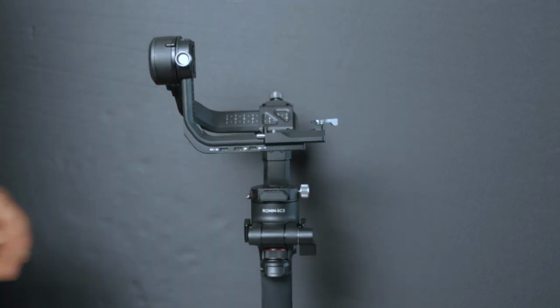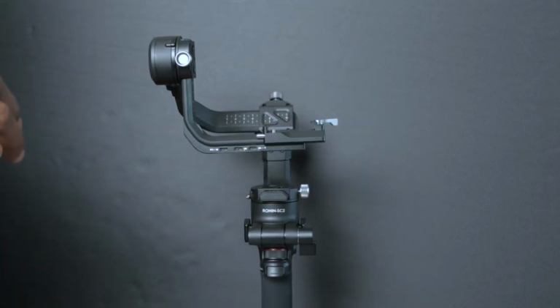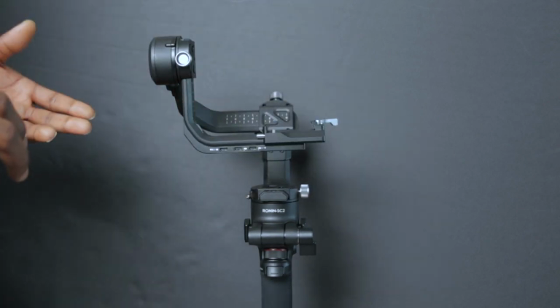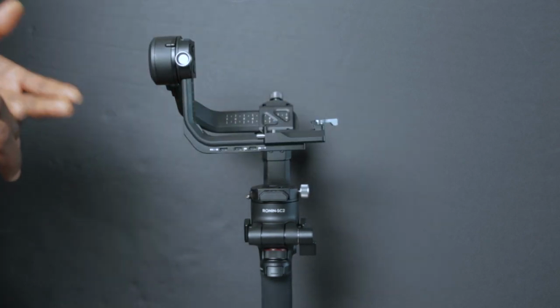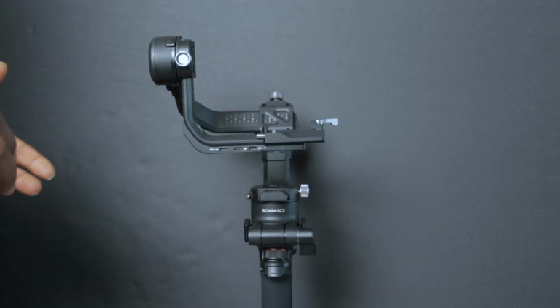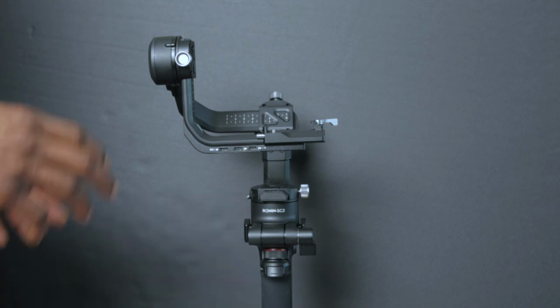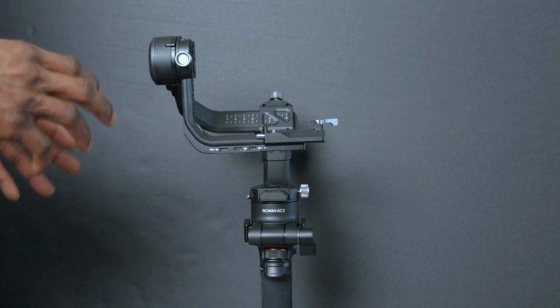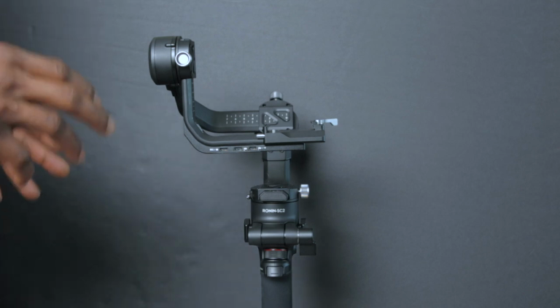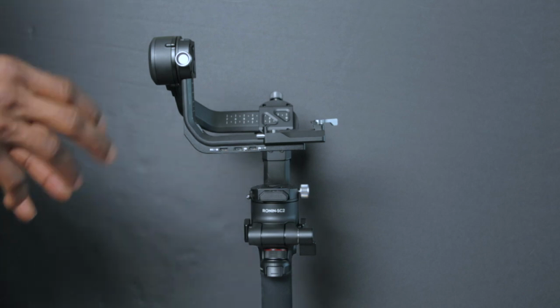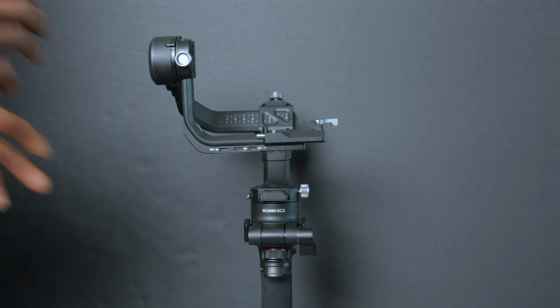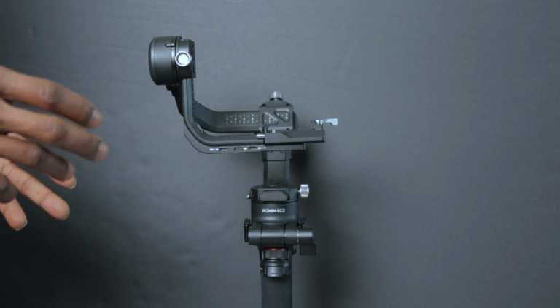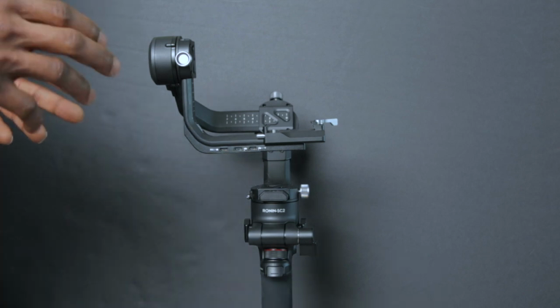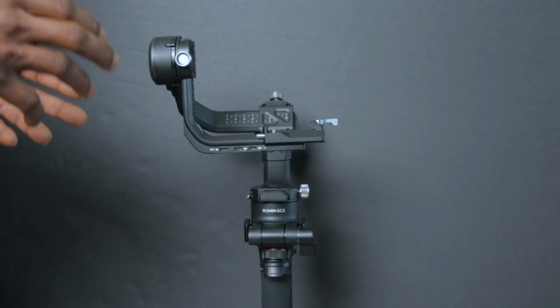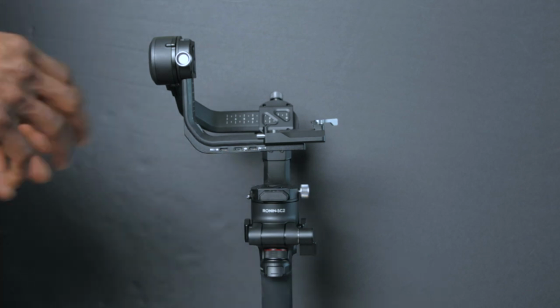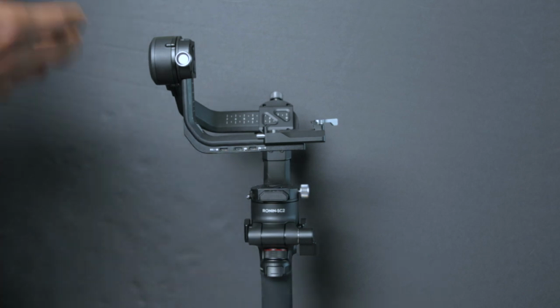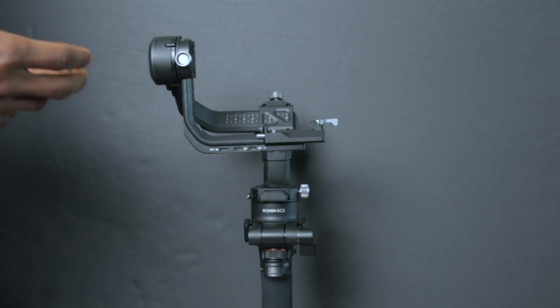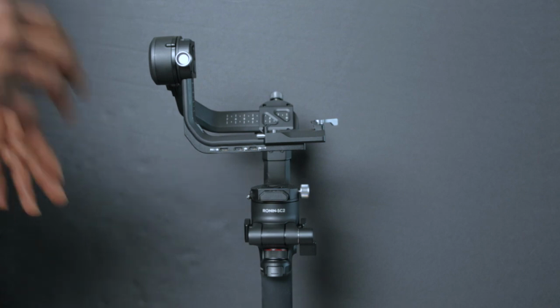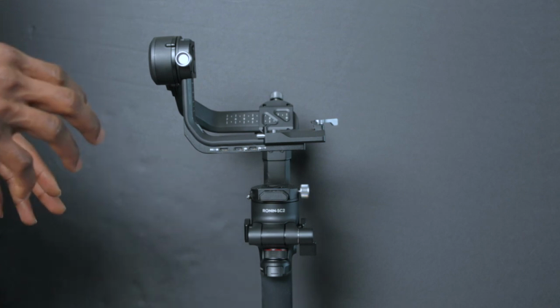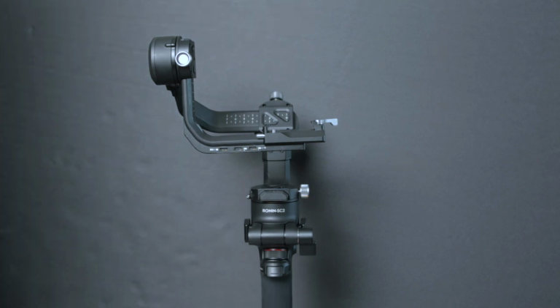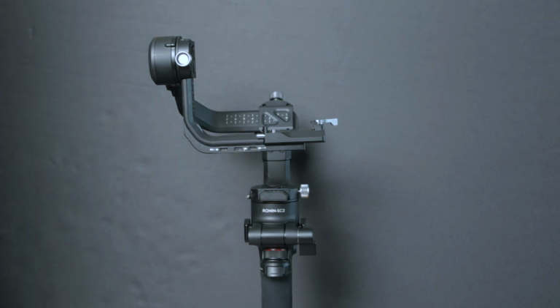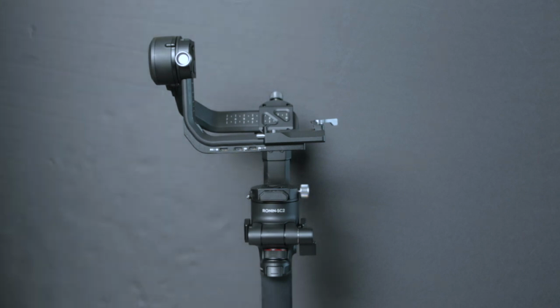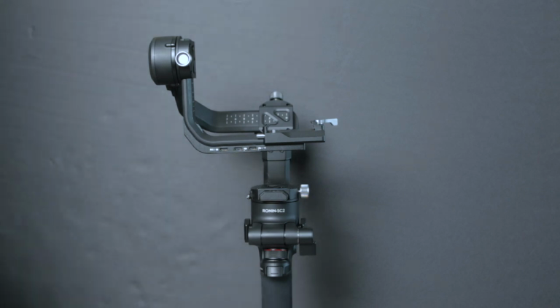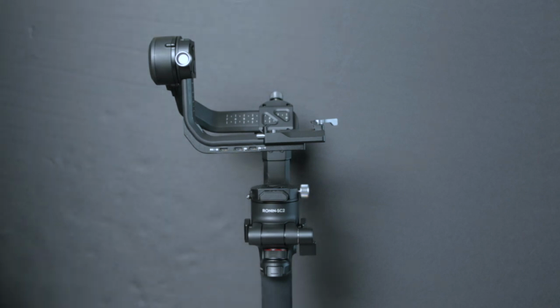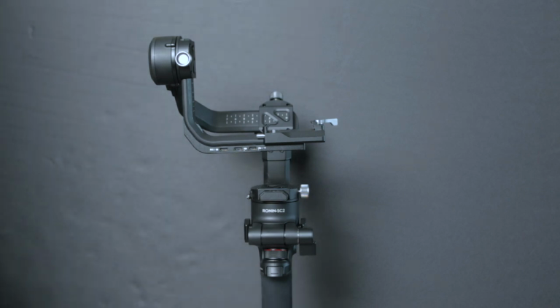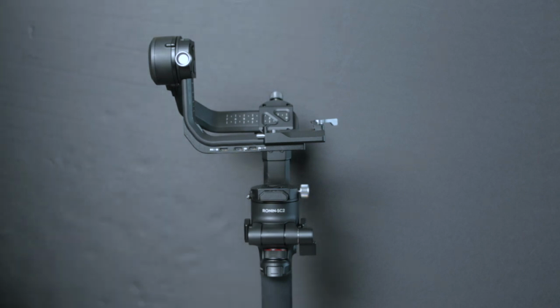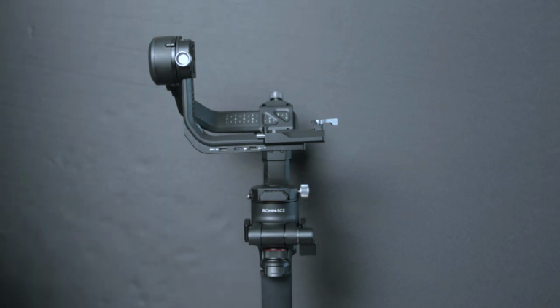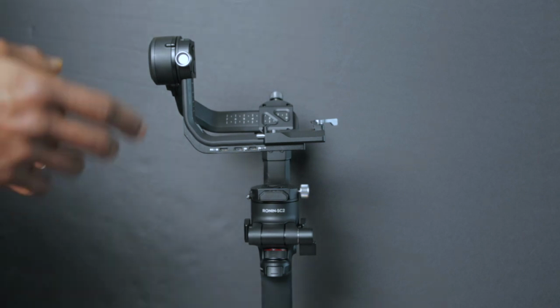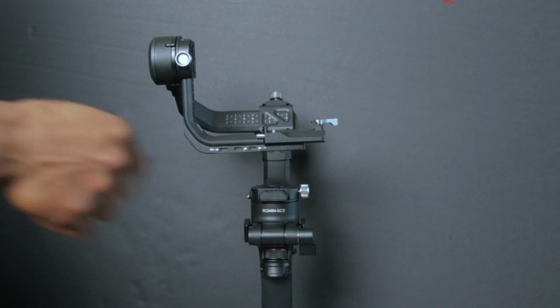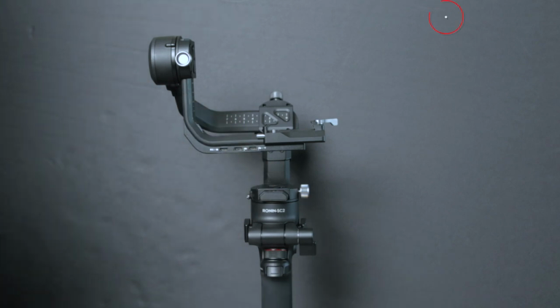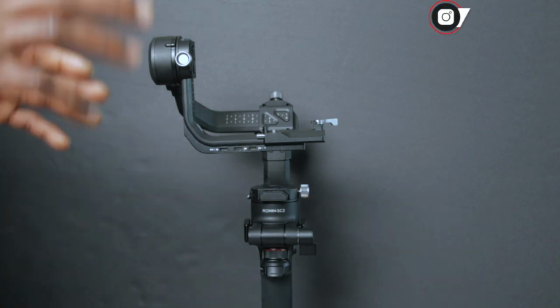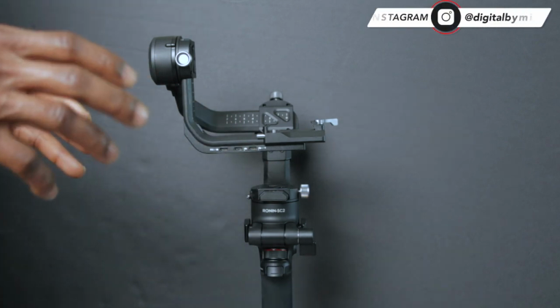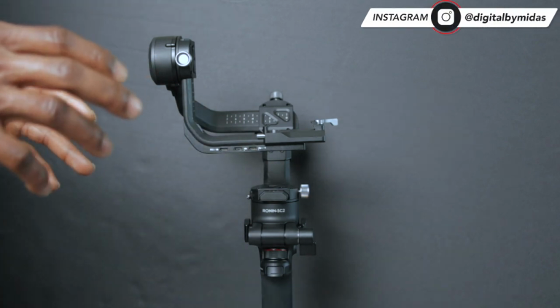I've unlocked each arm and set it up. You always want to have it like this before you balance your gimbal. For the next step, I'm going to attach the camera riser, the quick release plate, and the camera together — all three pieces.